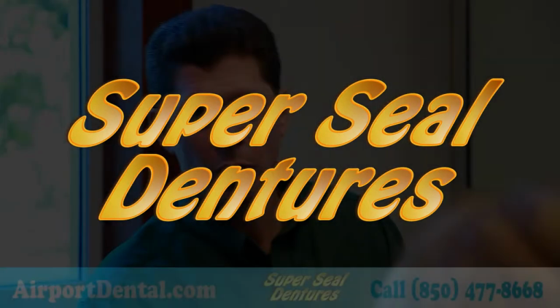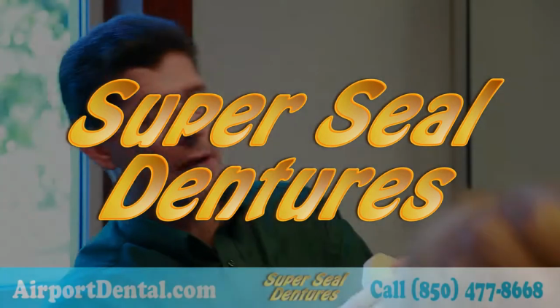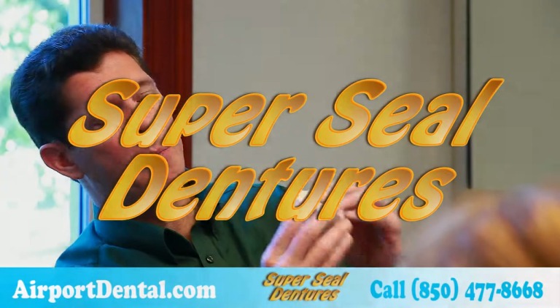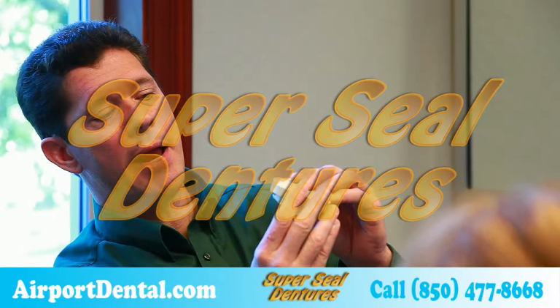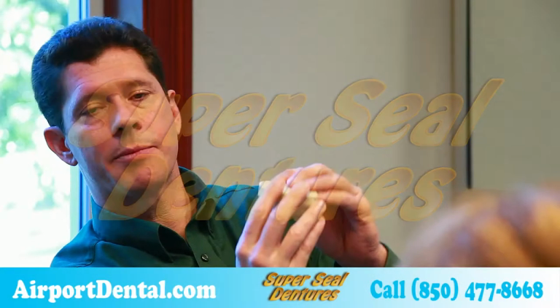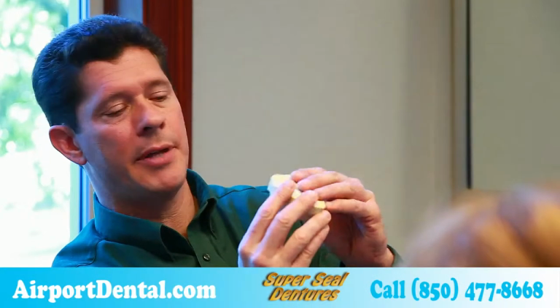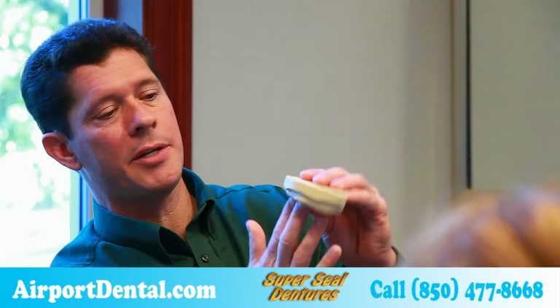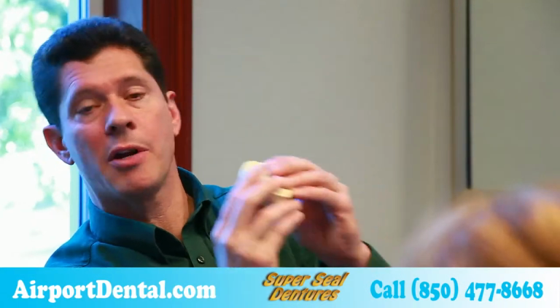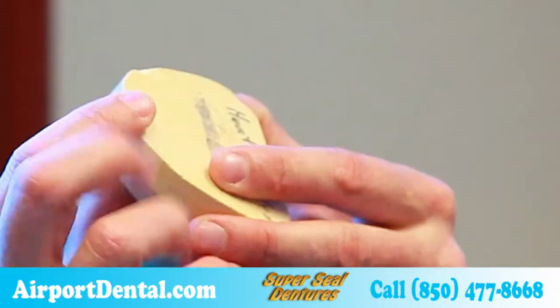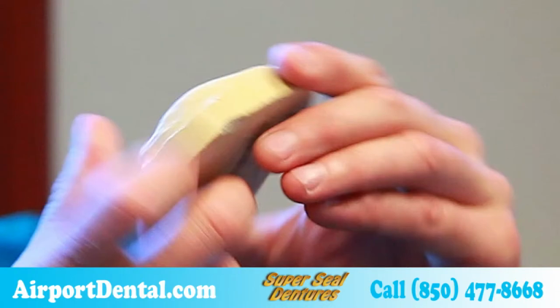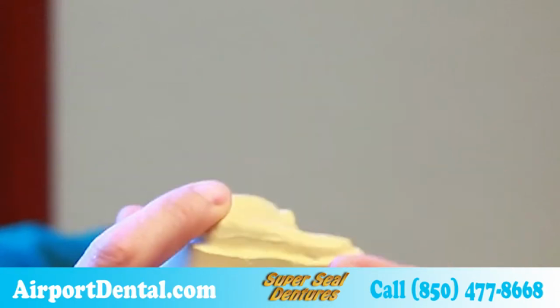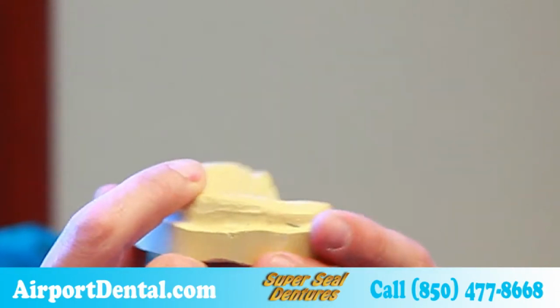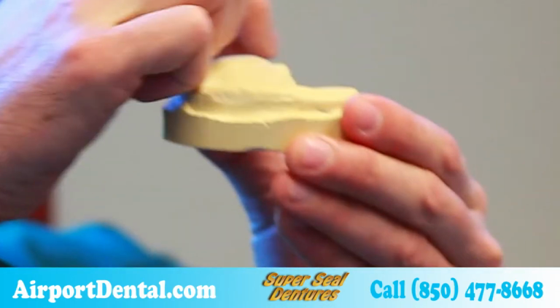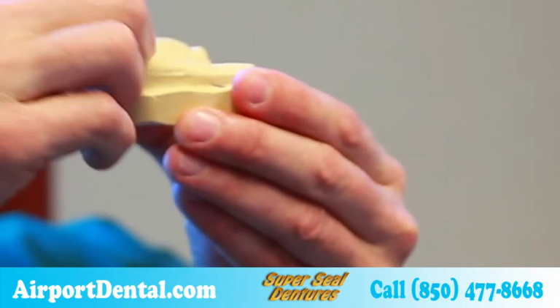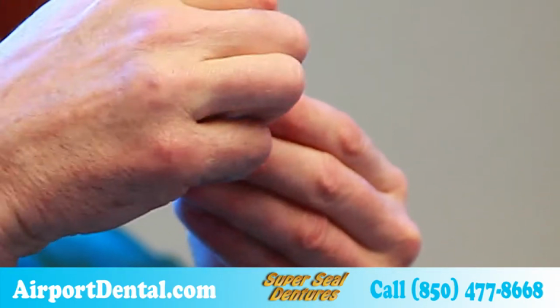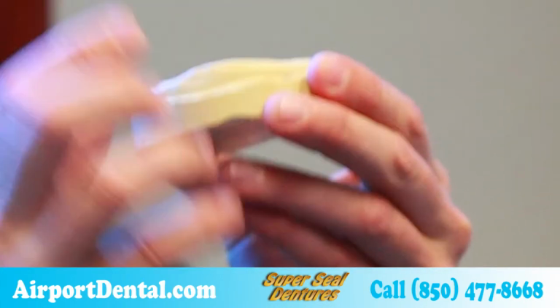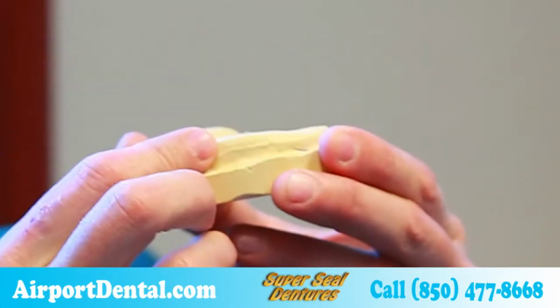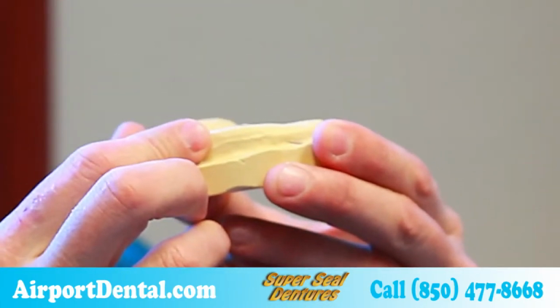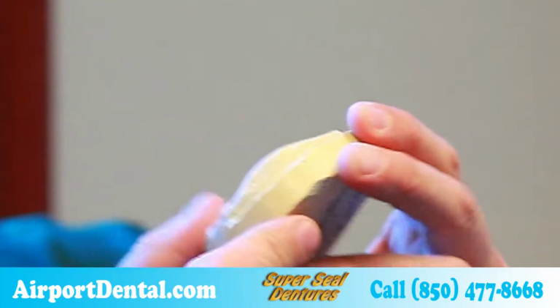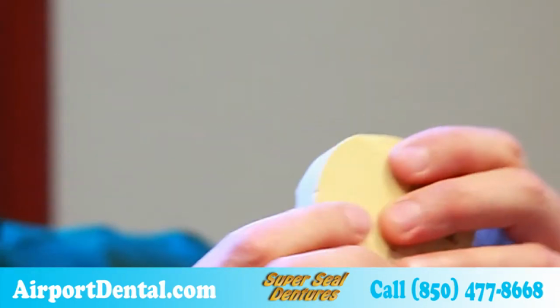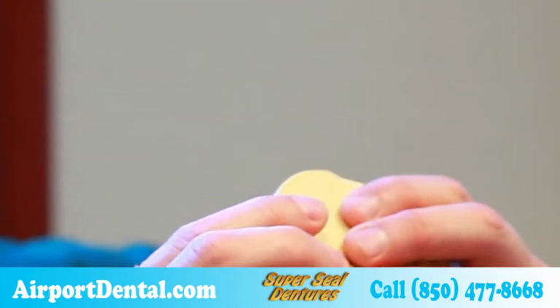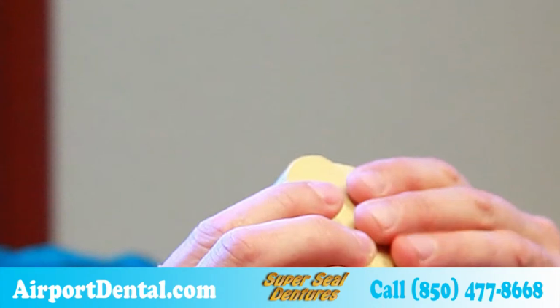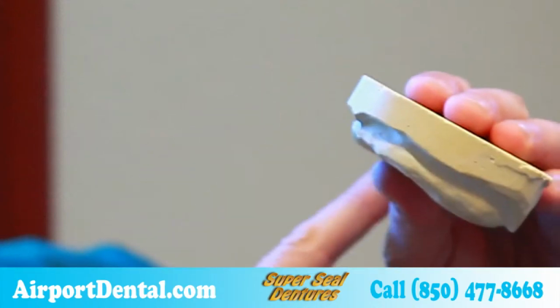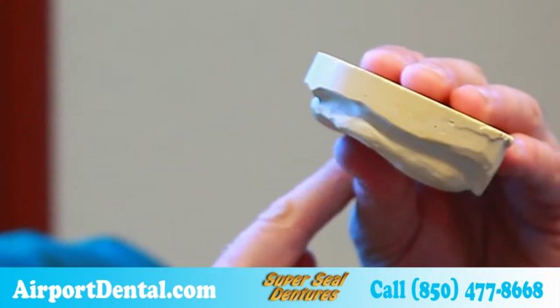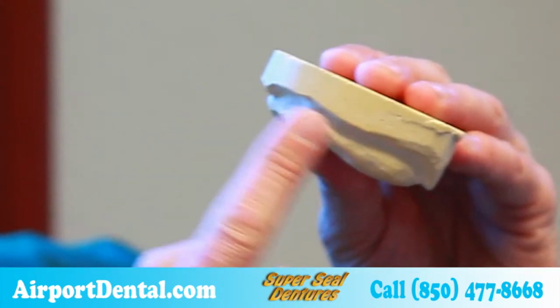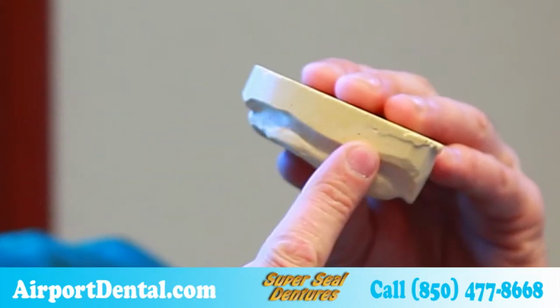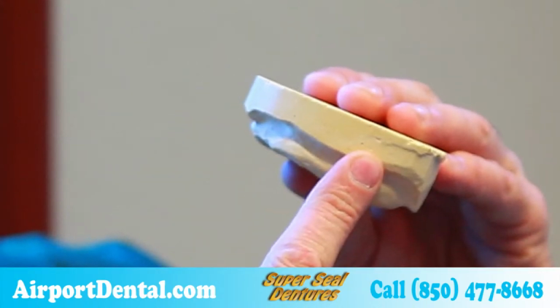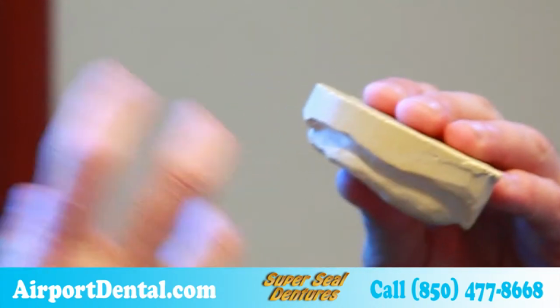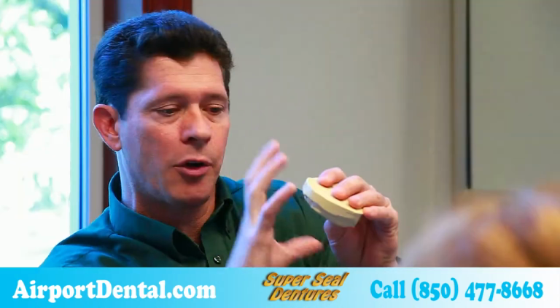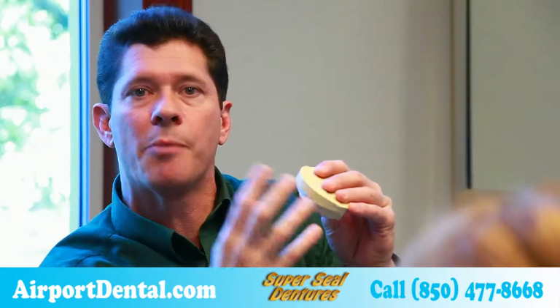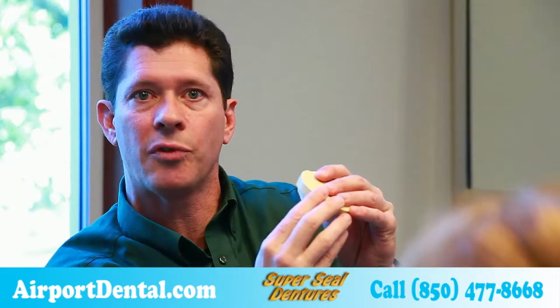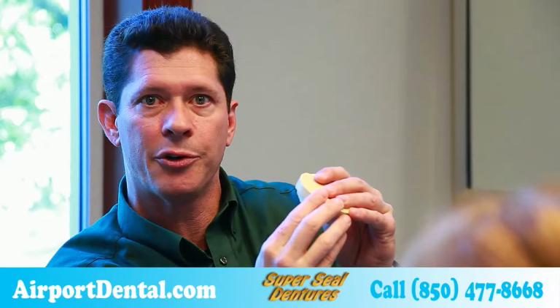The way a denture is typically made is that a dentist takes an impression of your mouth, that impression goes to the lab. At the lab, they set the teeth and process the denture. The problem with that is they don't know where your lip line is, they don't know how big your tongue is, they don't know what the muscles of your mouth are doing.